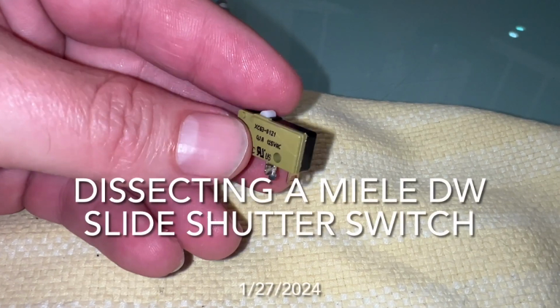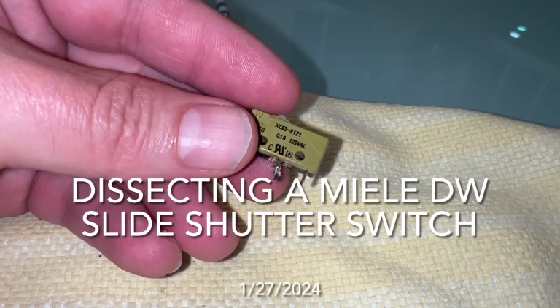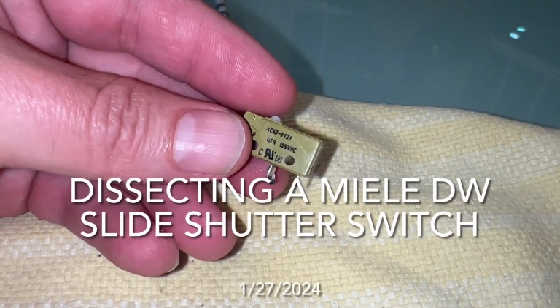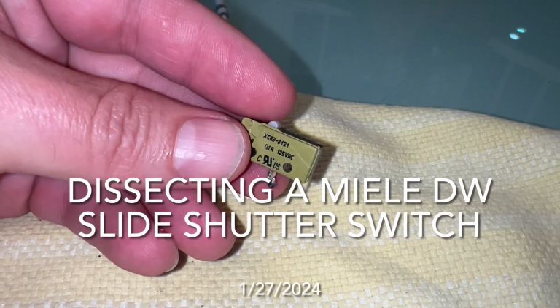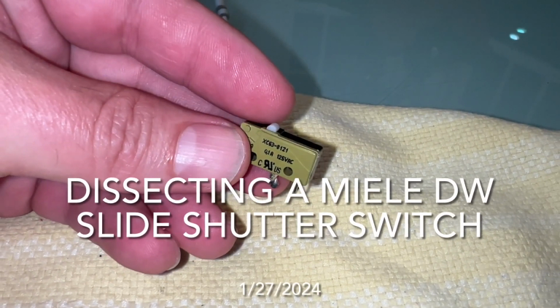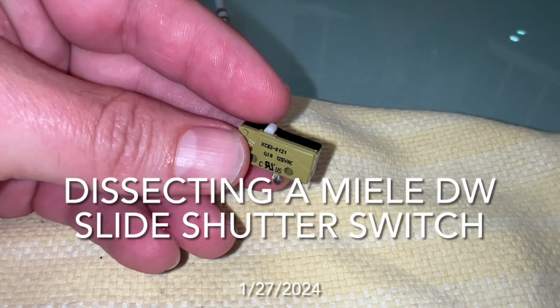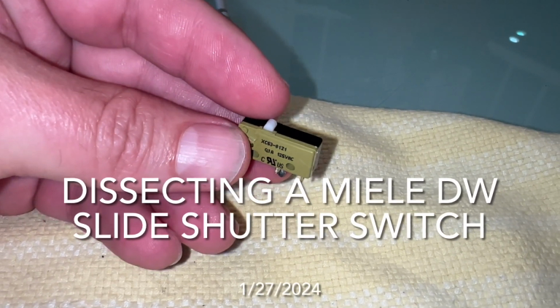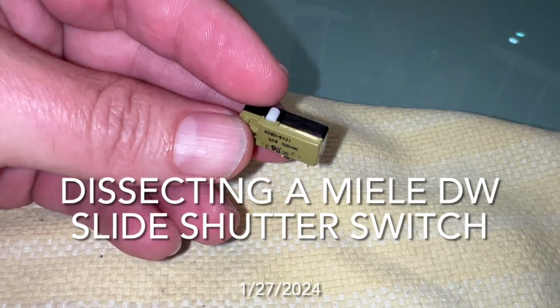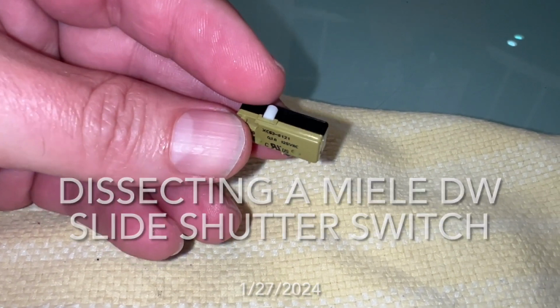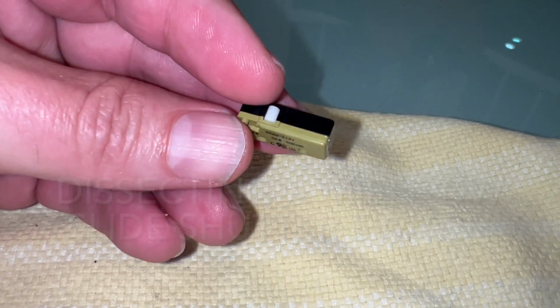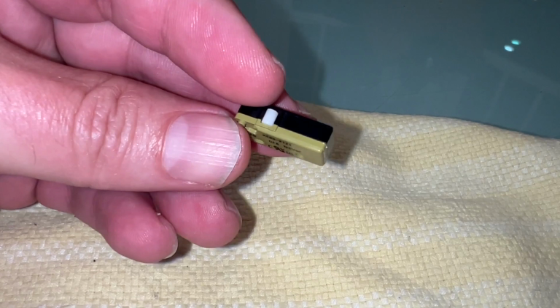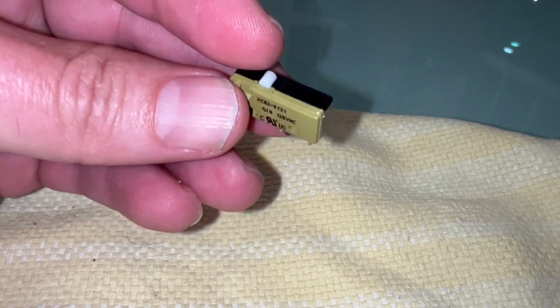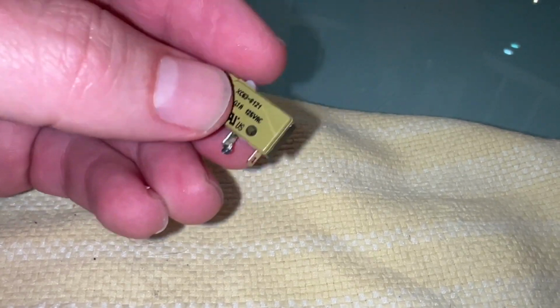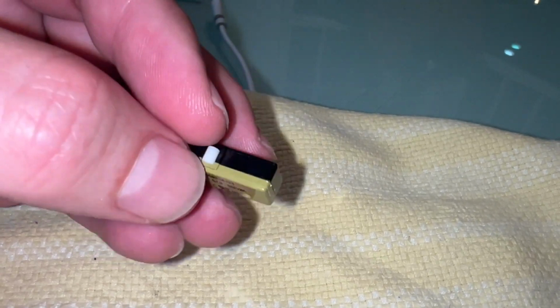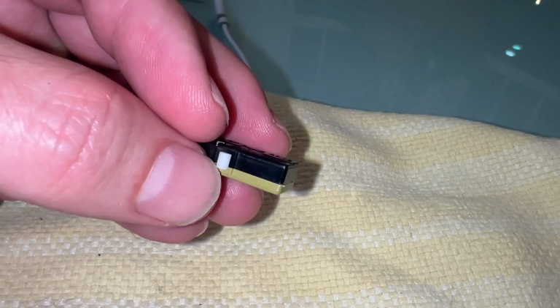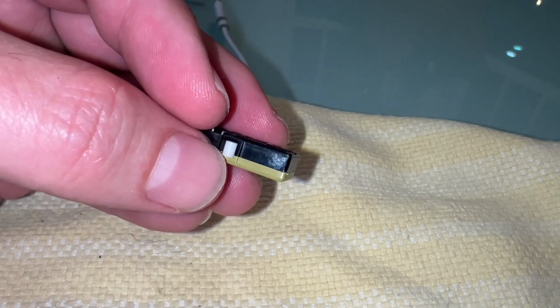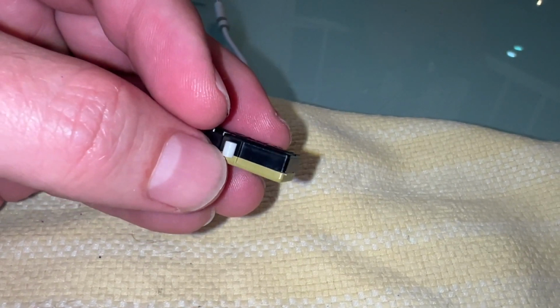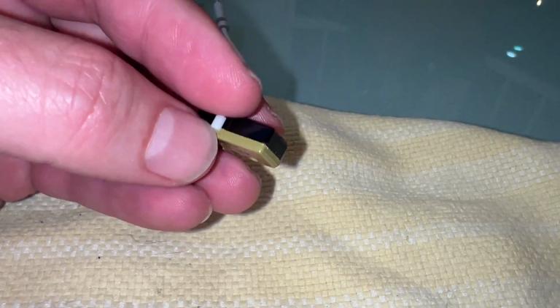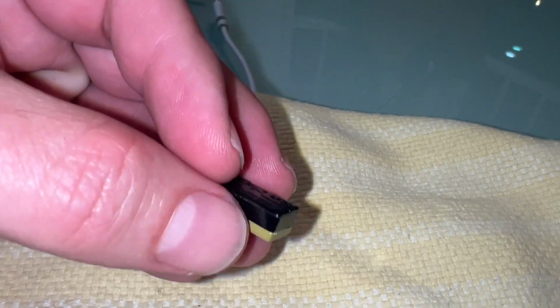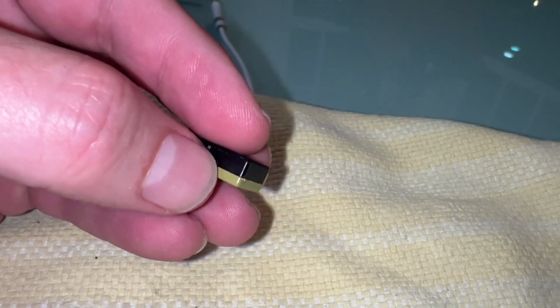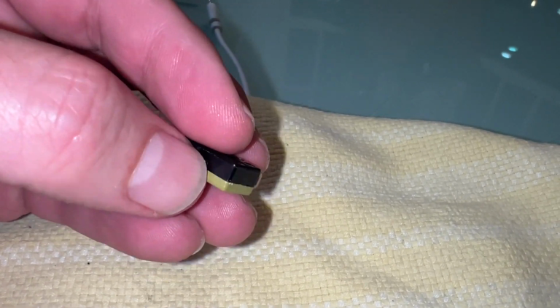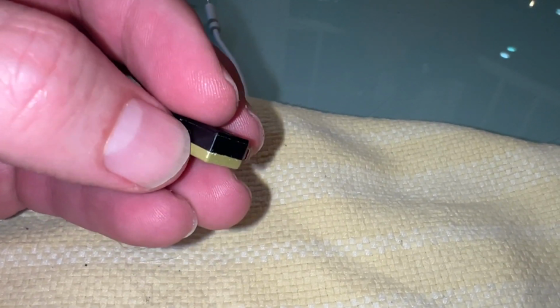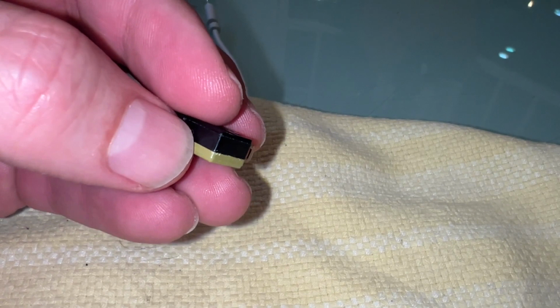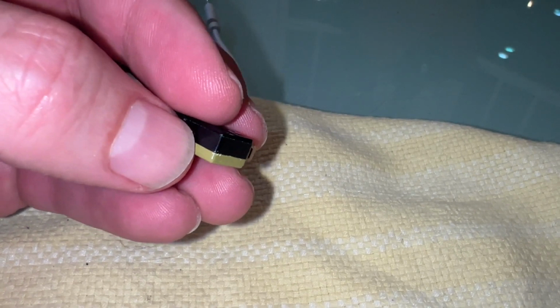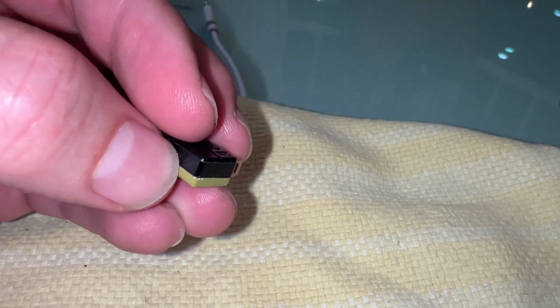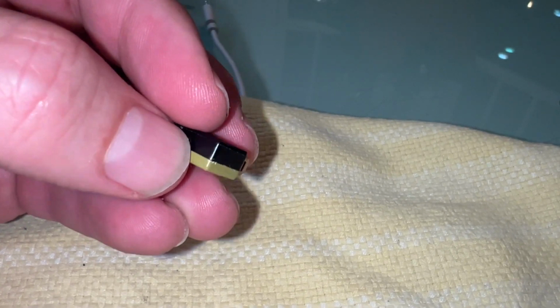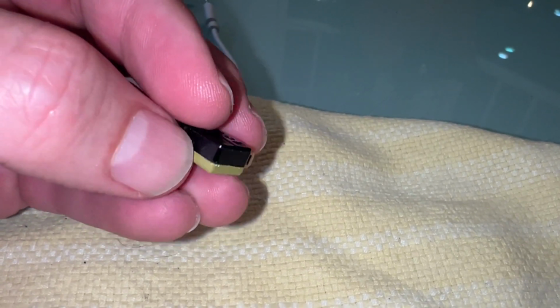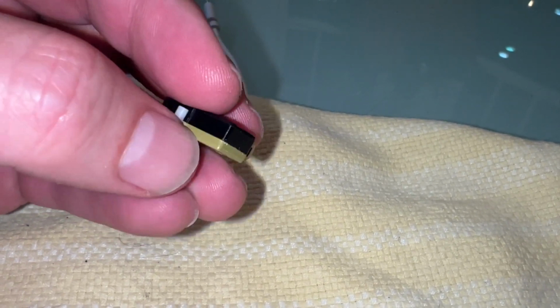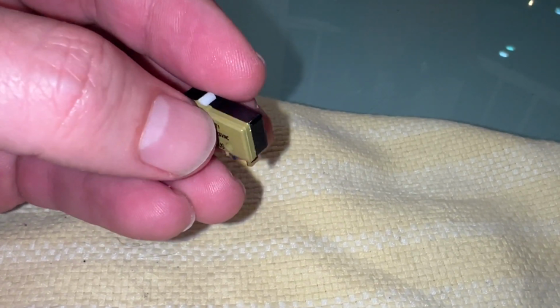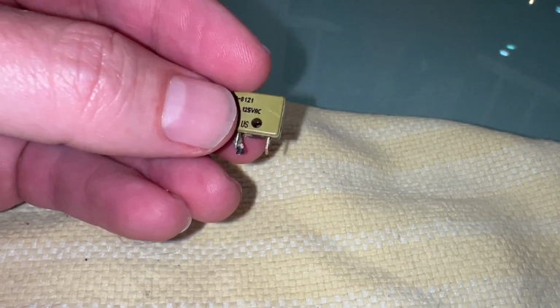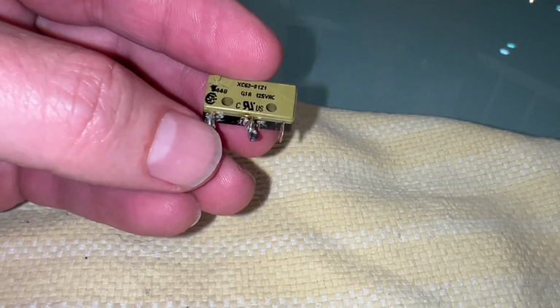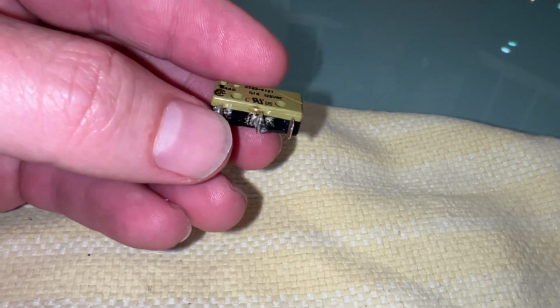All right, so this is the bad switch. I am going to see if I can pry it open very carefully, inserting a blade or sharp knife in here and trying to separate the two pieces just to see what happened inside.